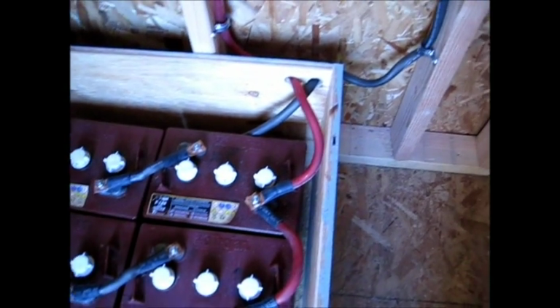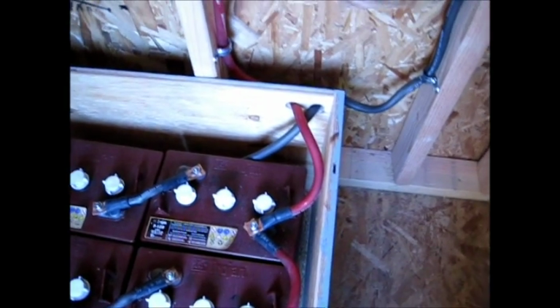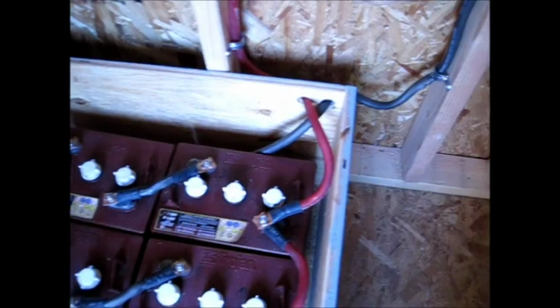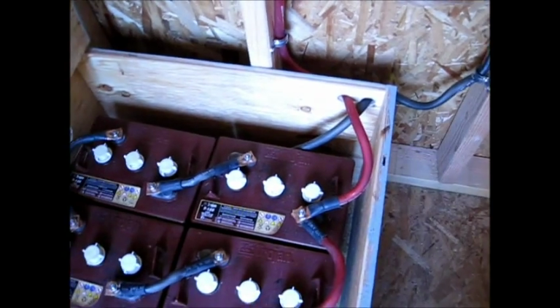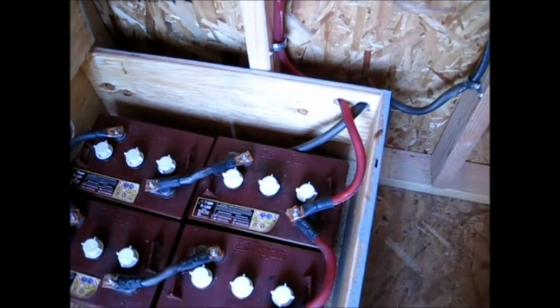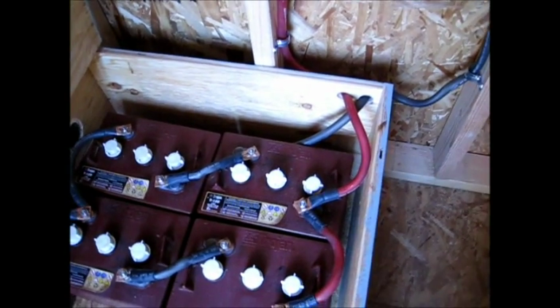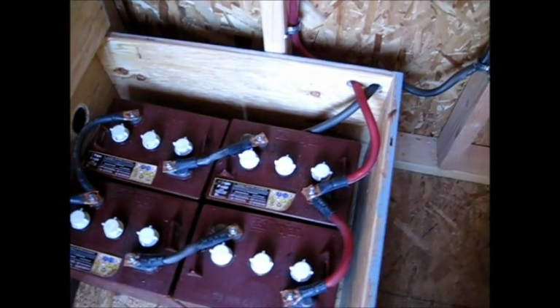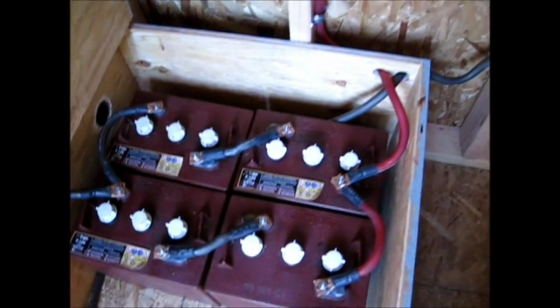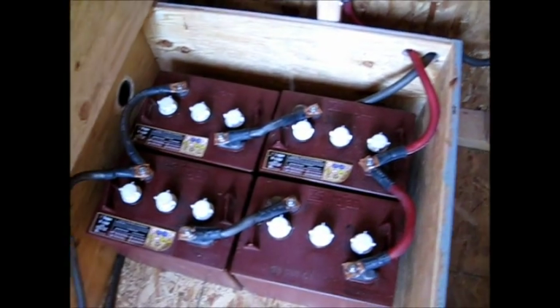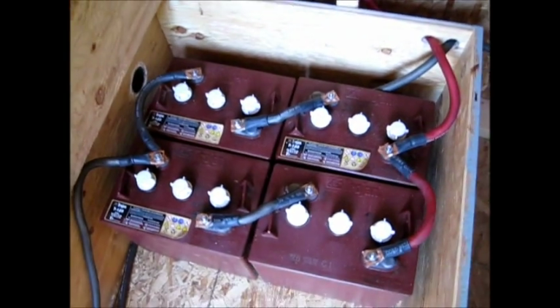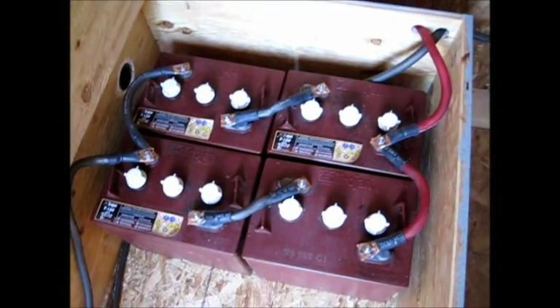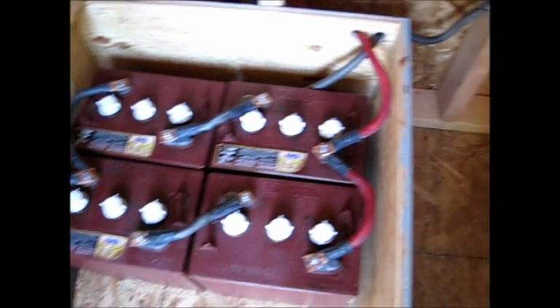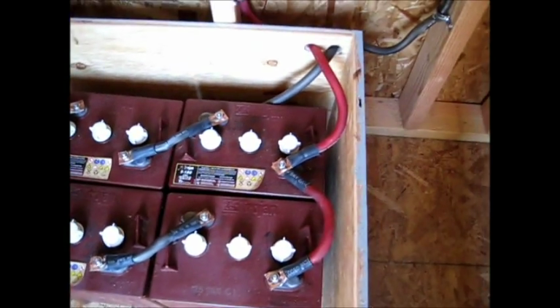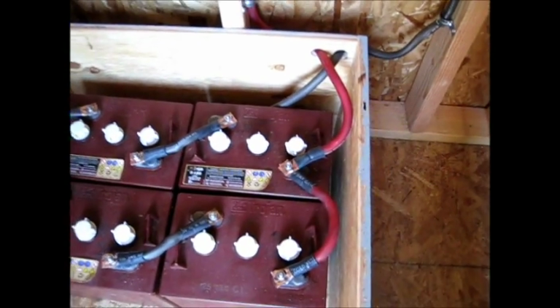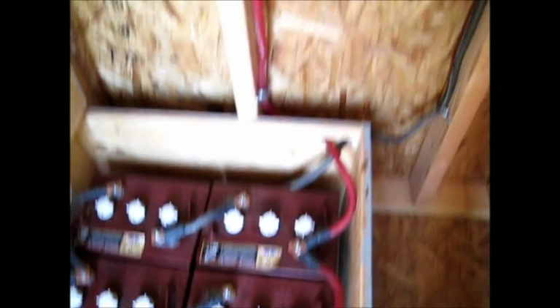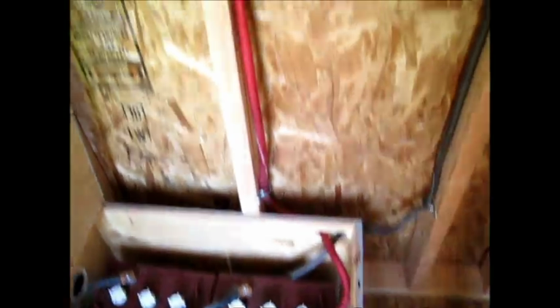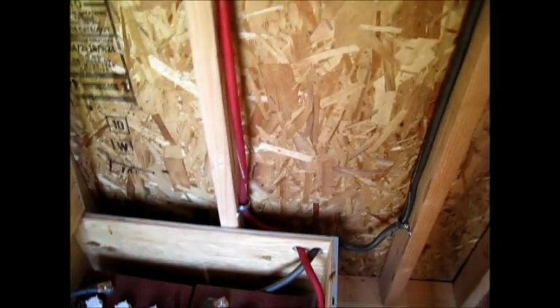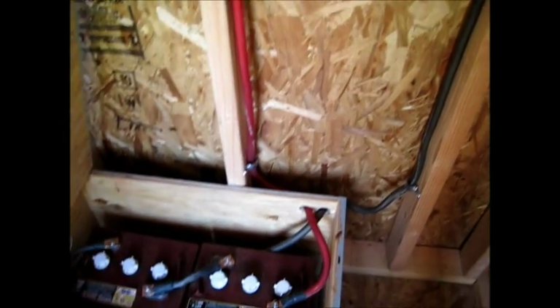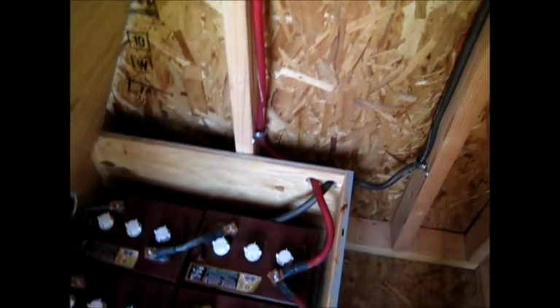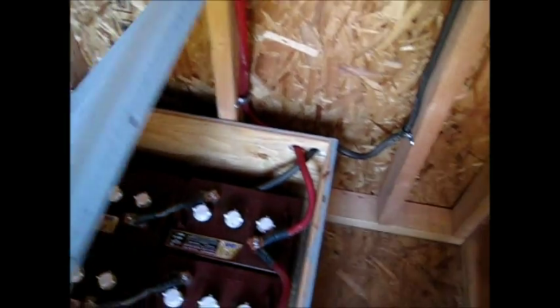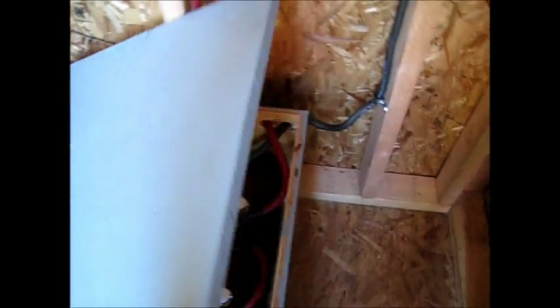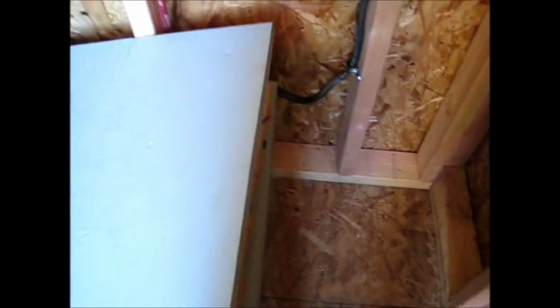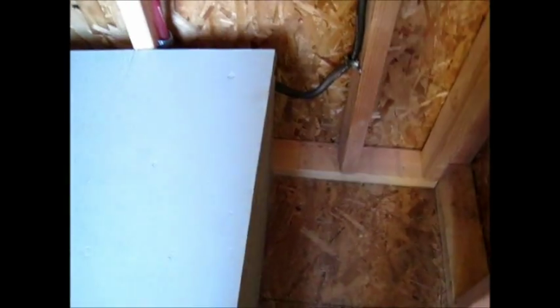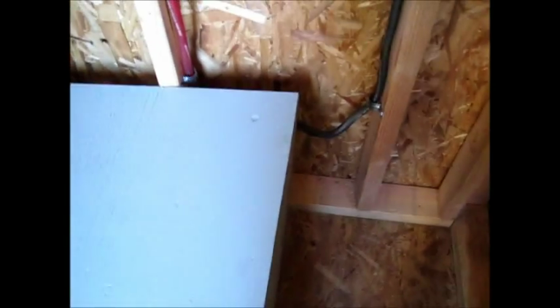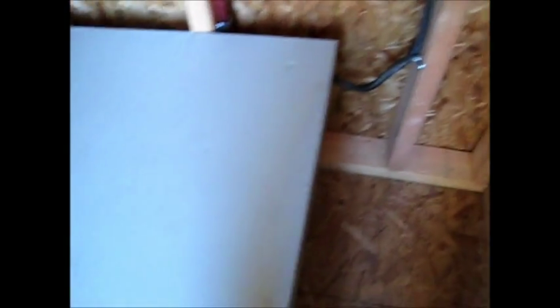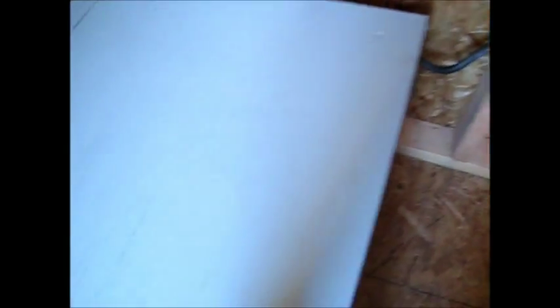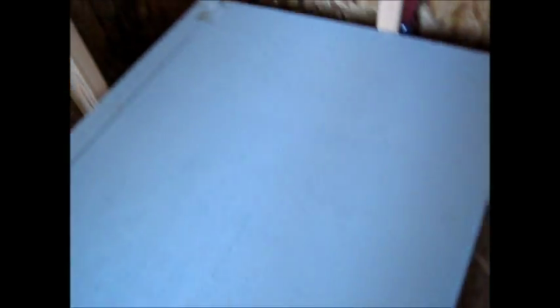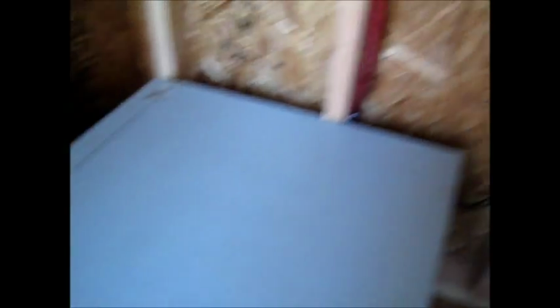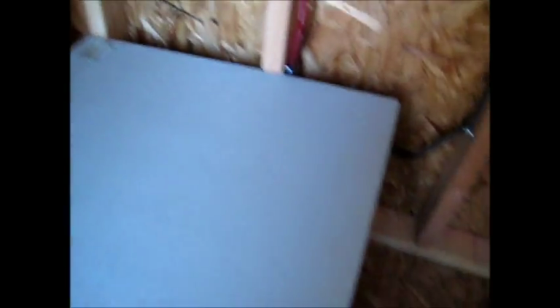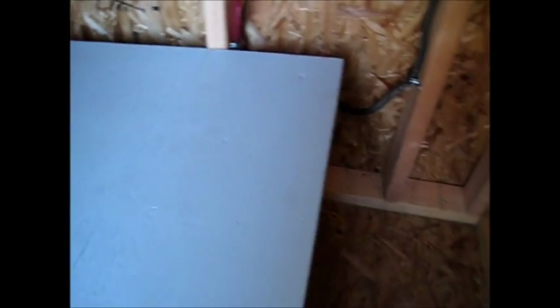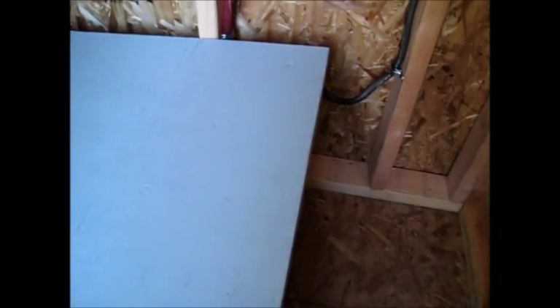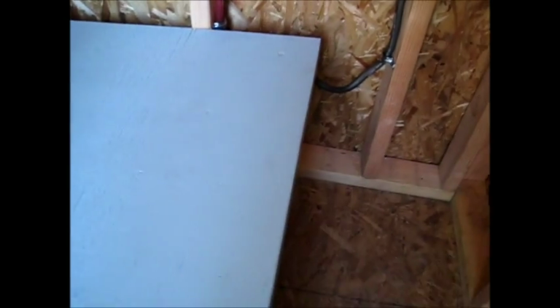Nice and tight — all those lugs and the batteries, and up into the electrical box, Missouri Wind and Solar control box.